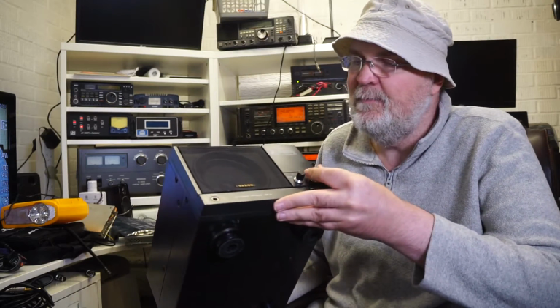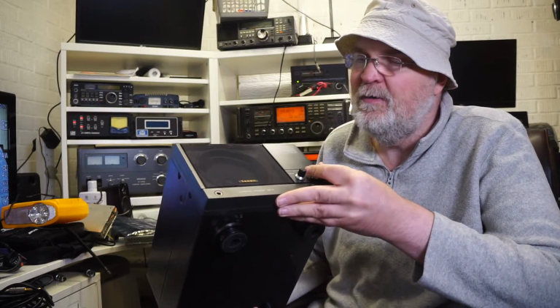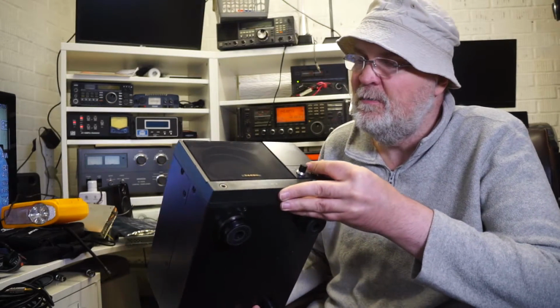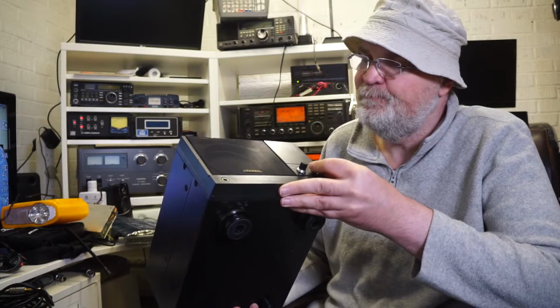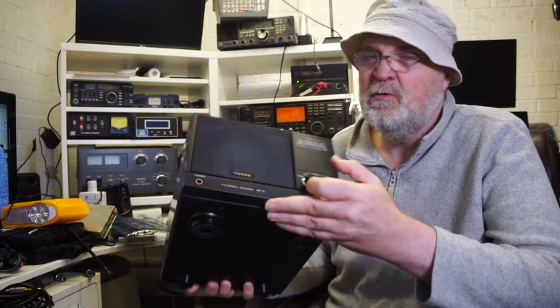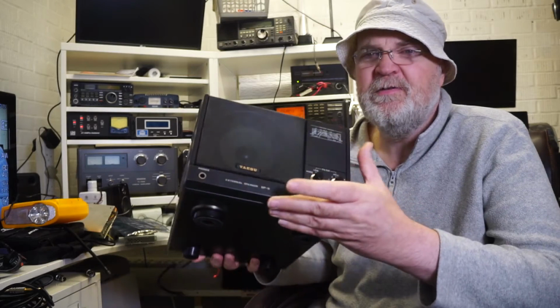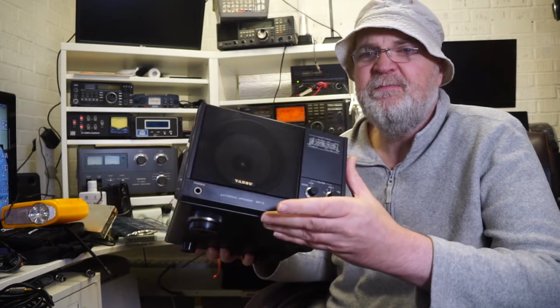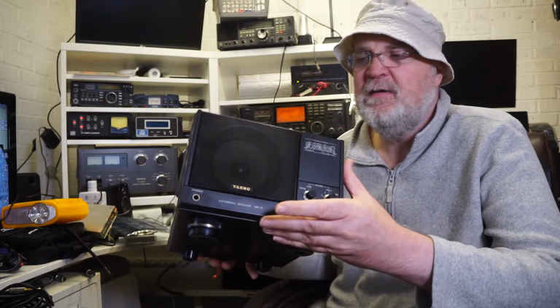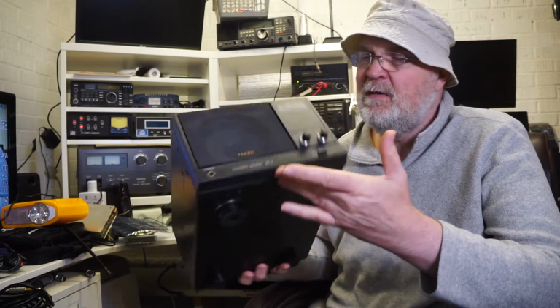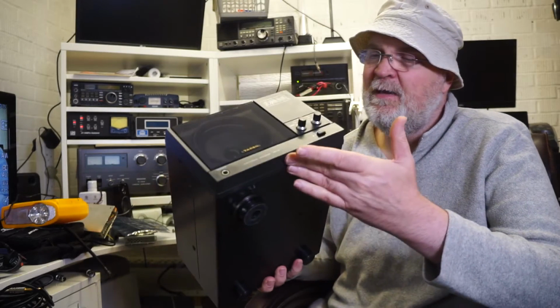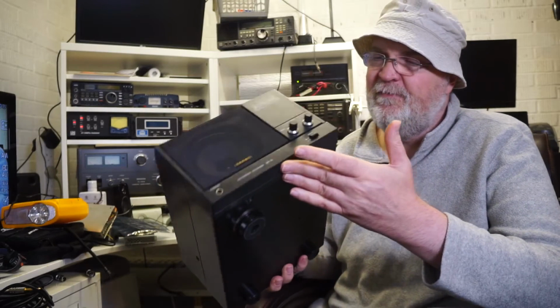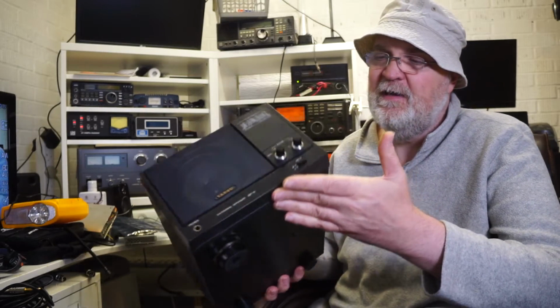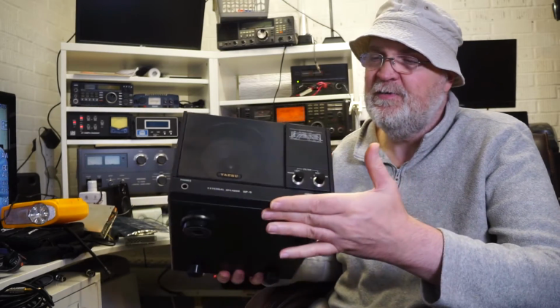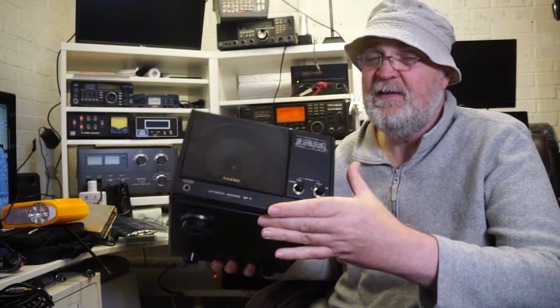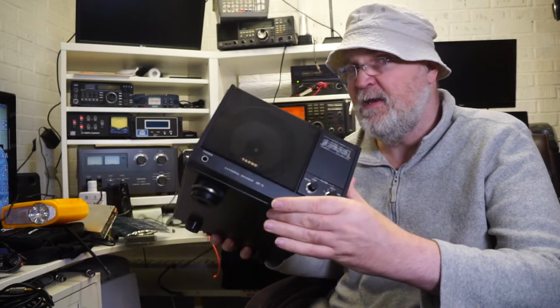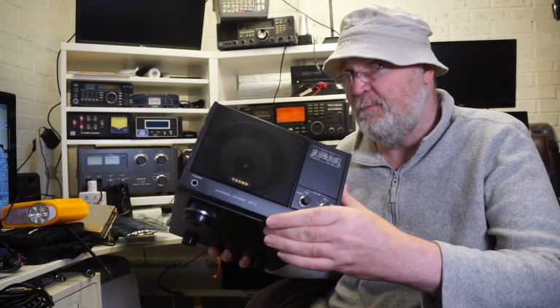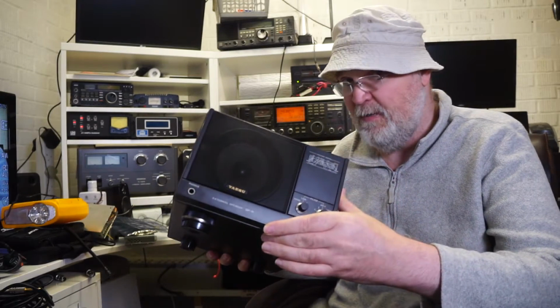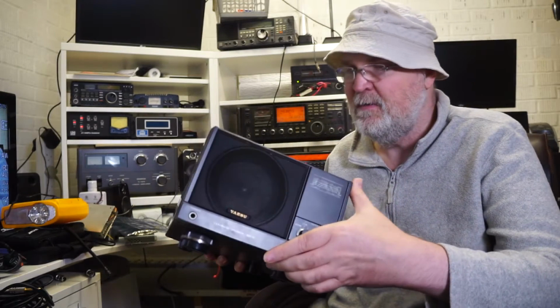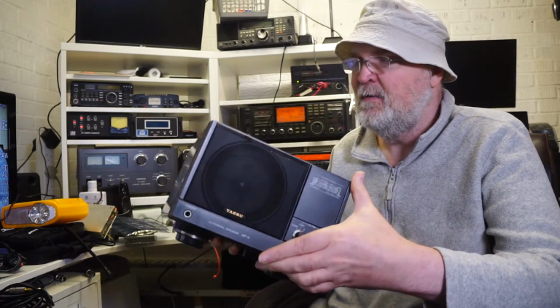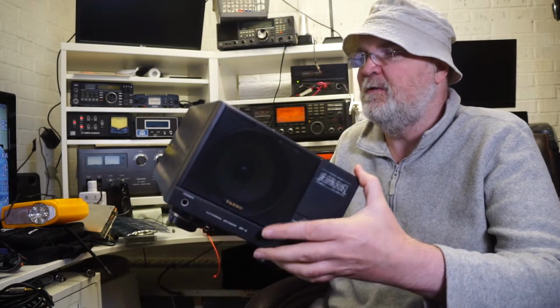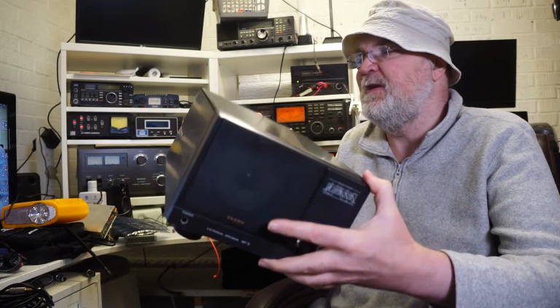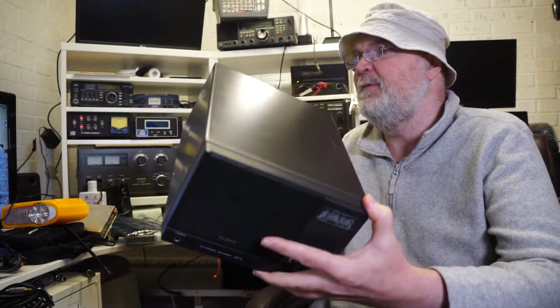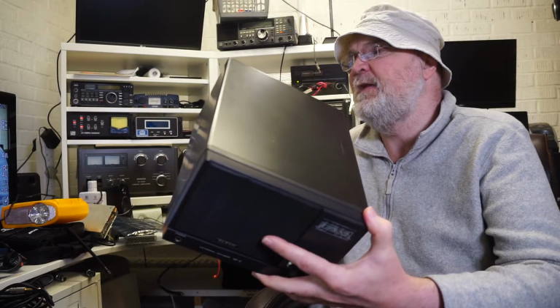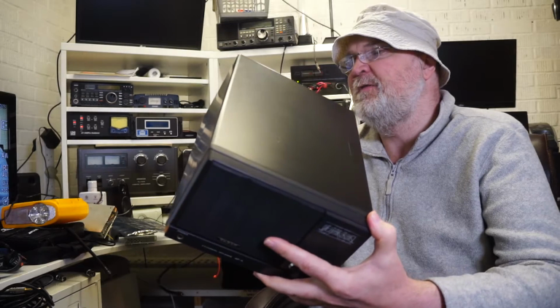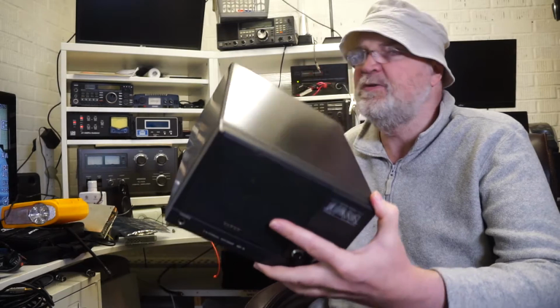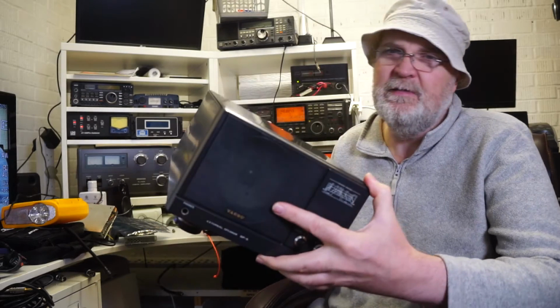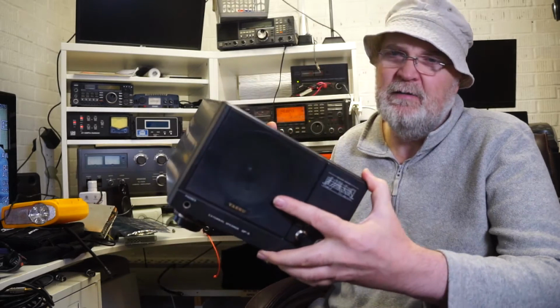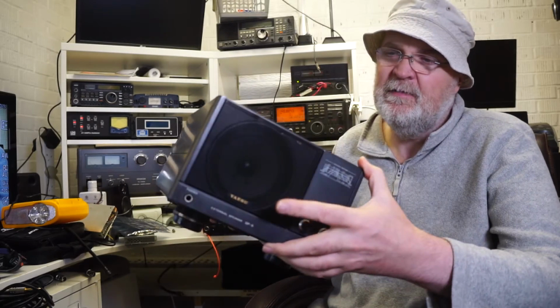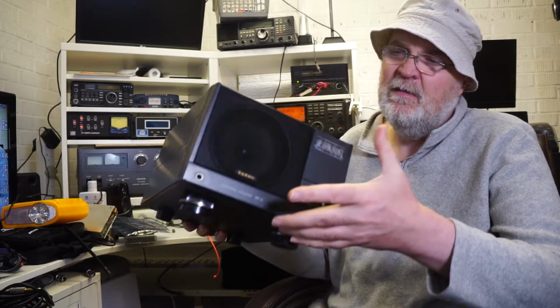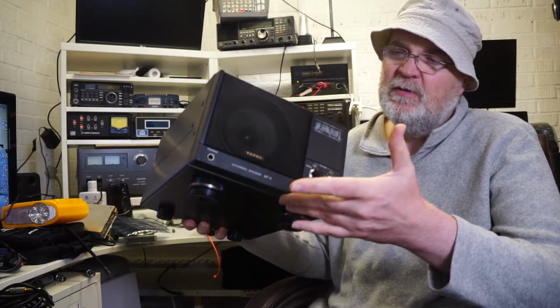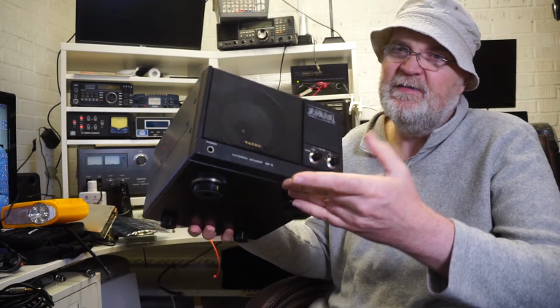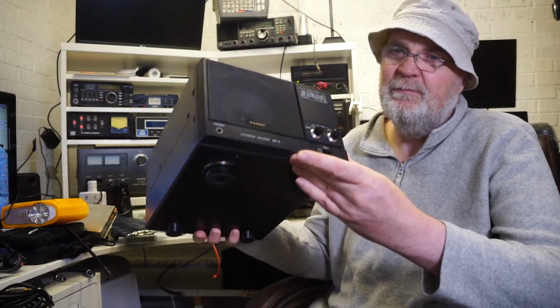All in all, a good solid speaker — hard to find, hard to get. If you get one, buy one. They're not cheap; they're between 100 and 200 pounds for a good example.